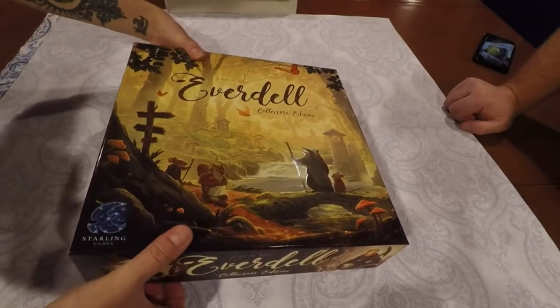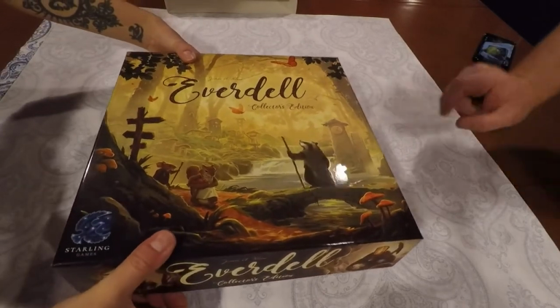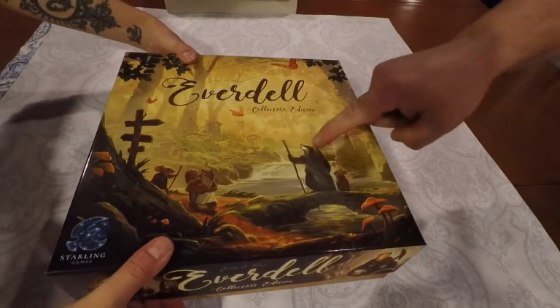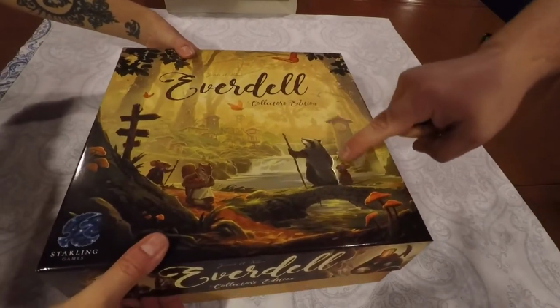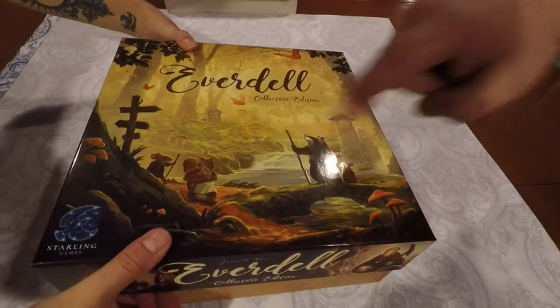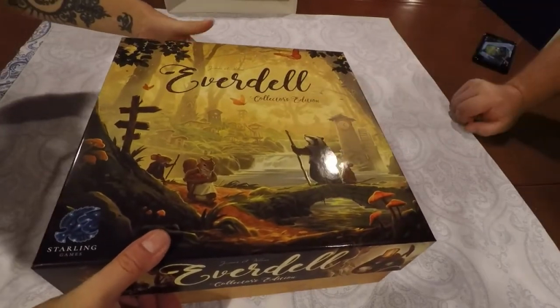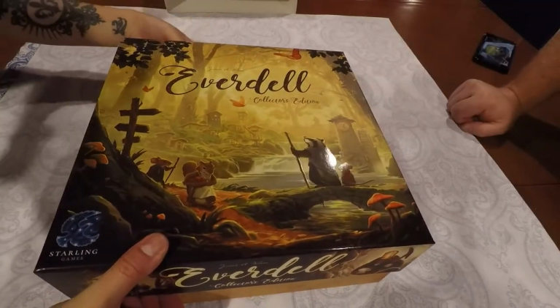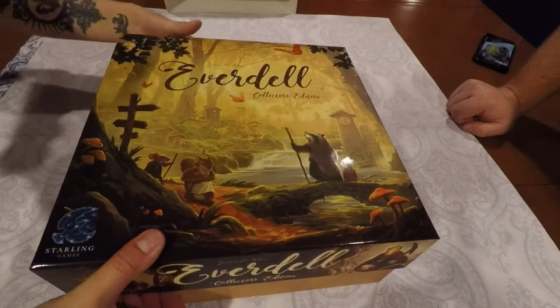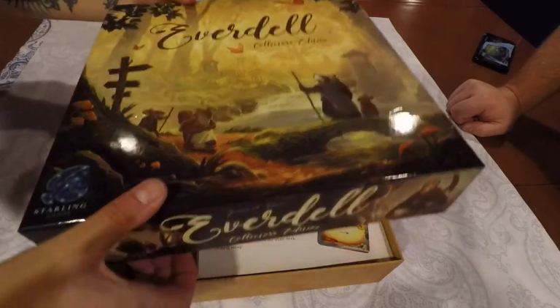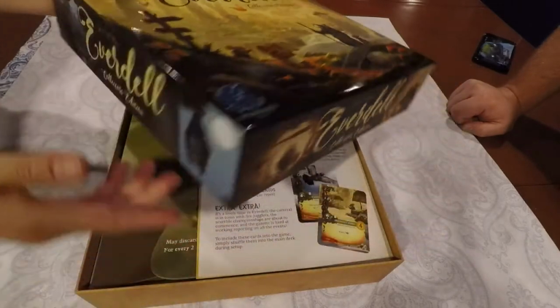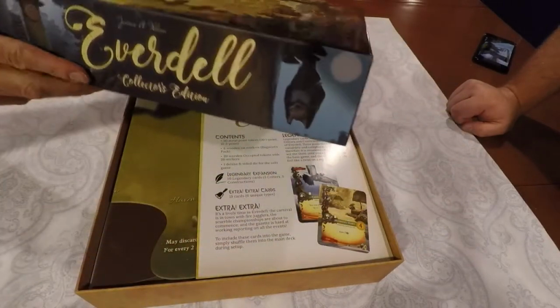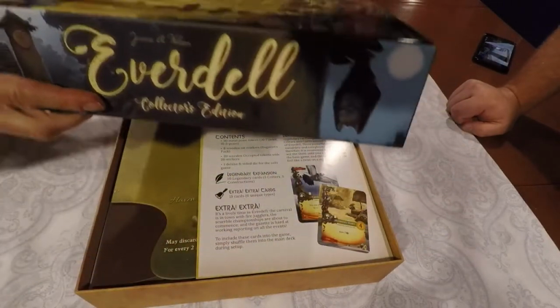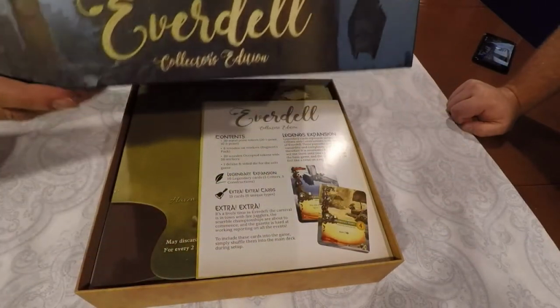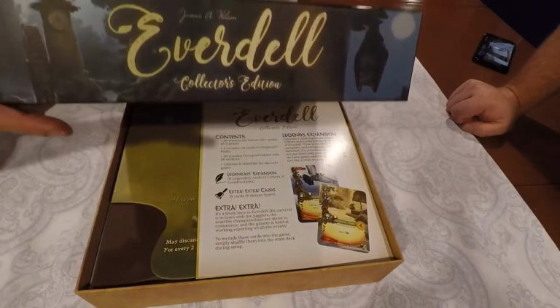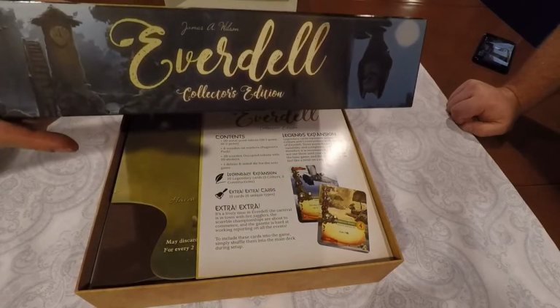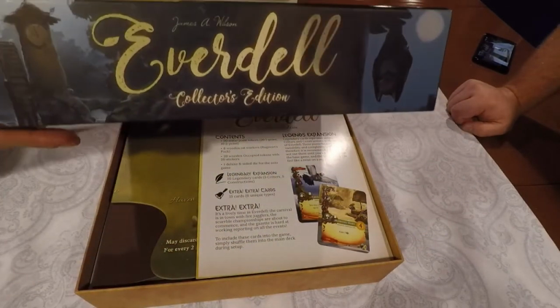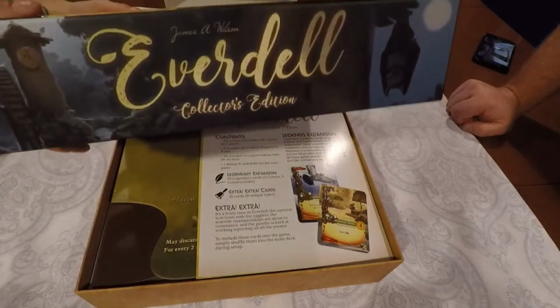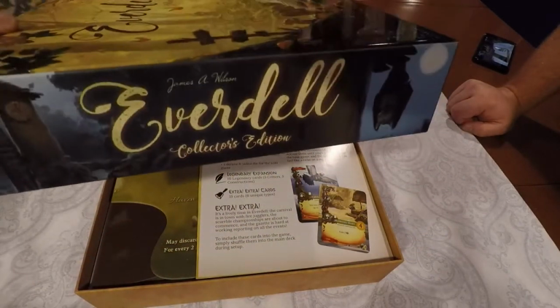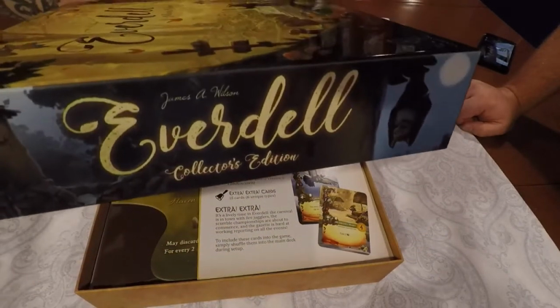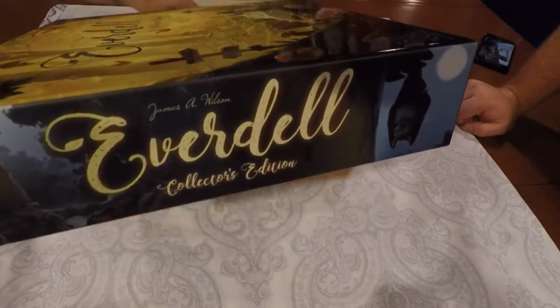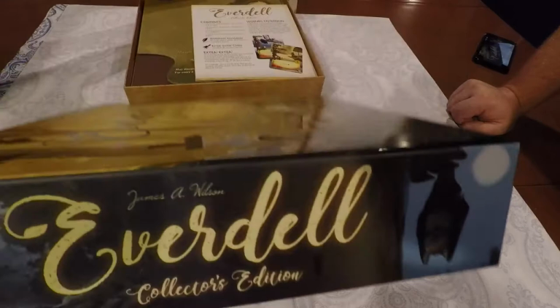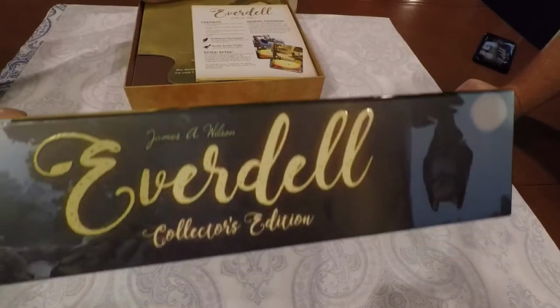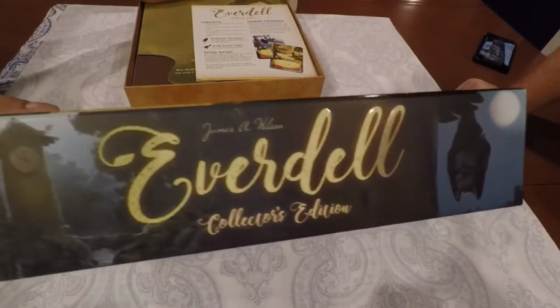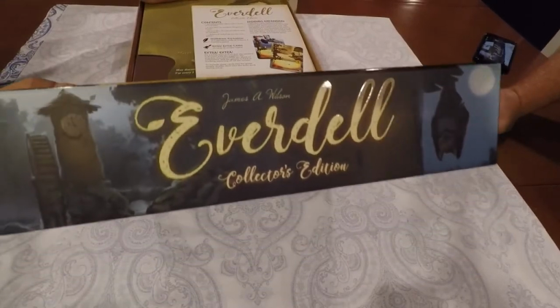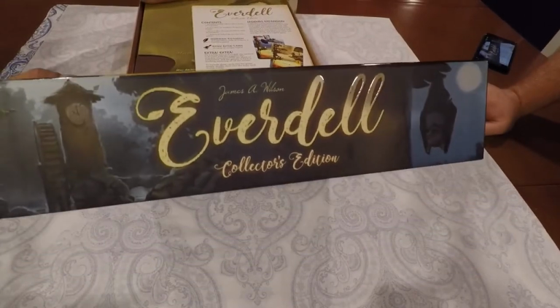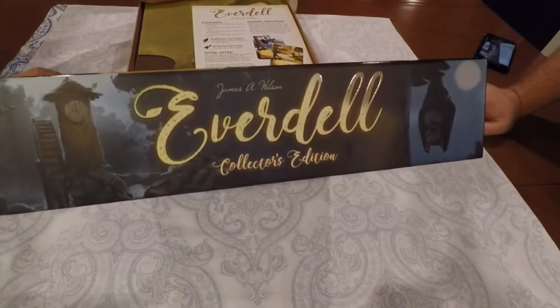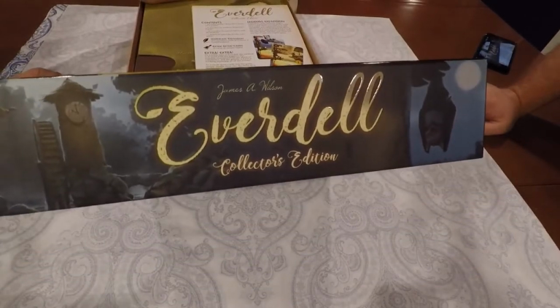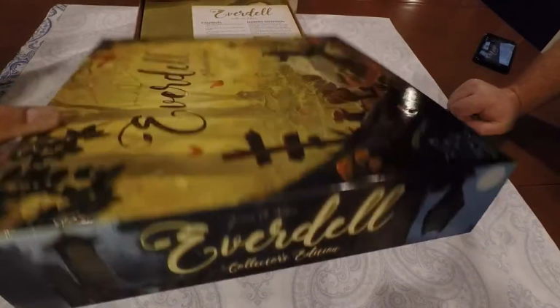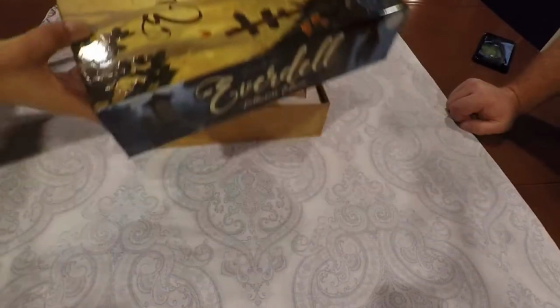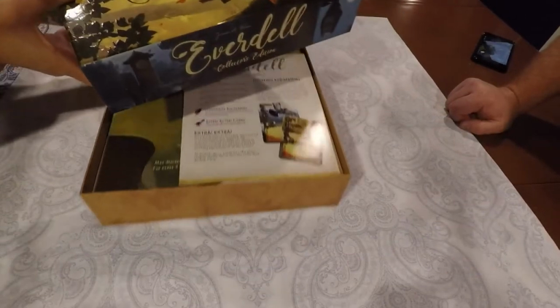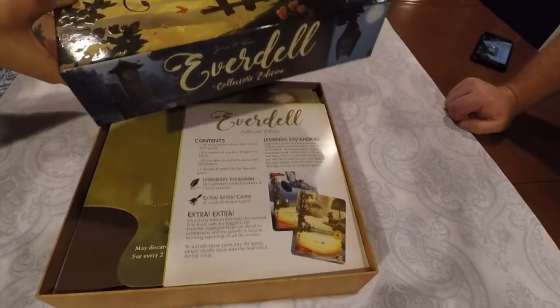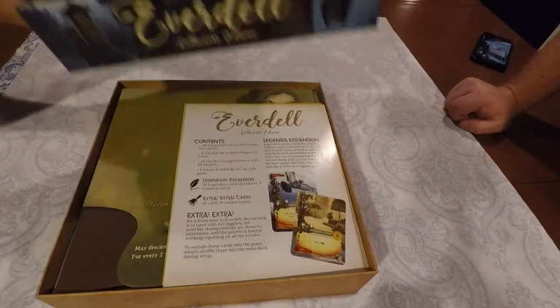You've got a badger and a mouse and a squirrel. There's a little bat on this side. And very cool looking stuff.